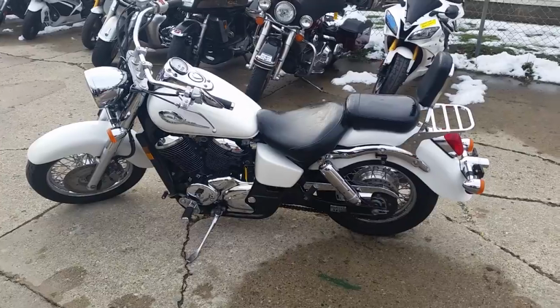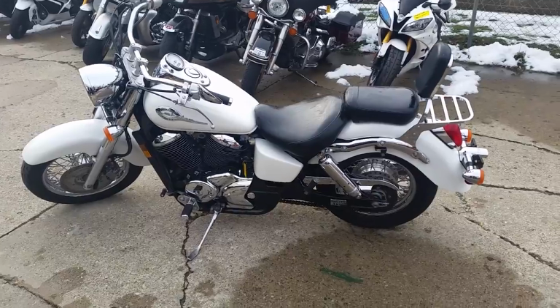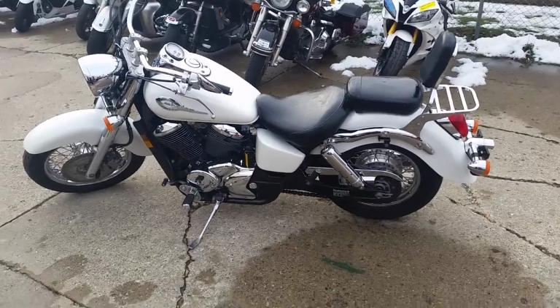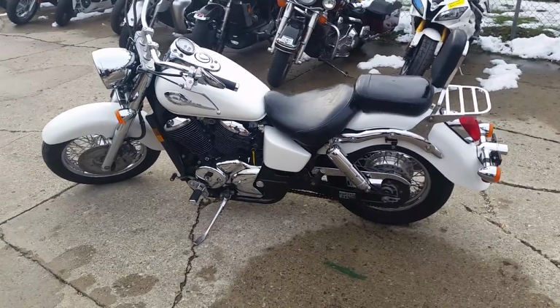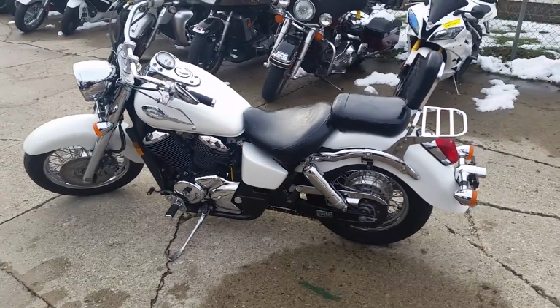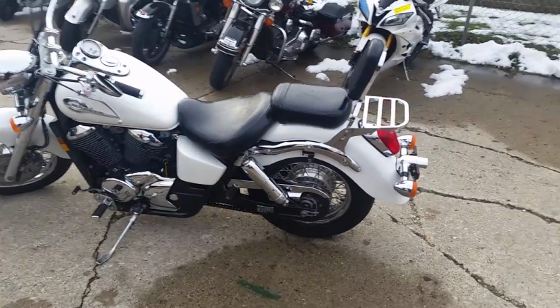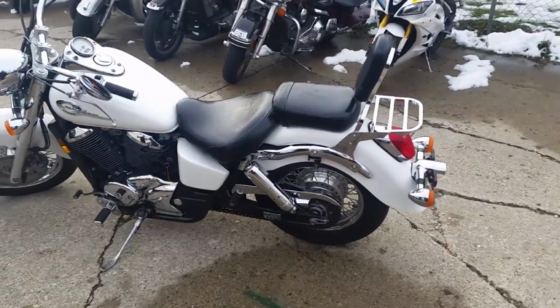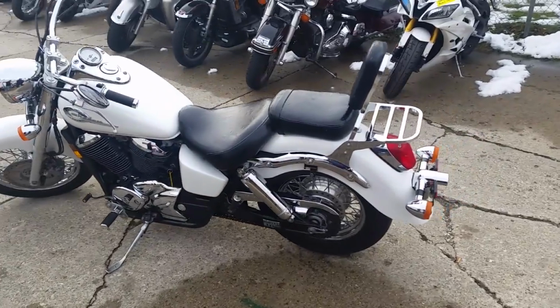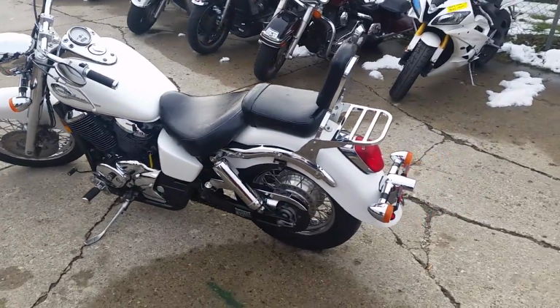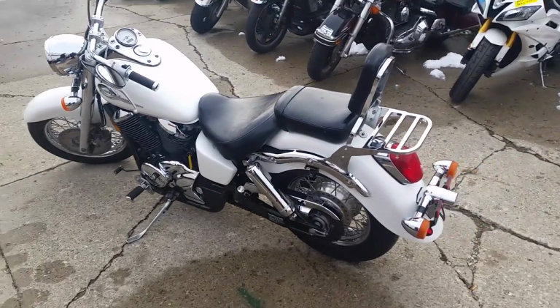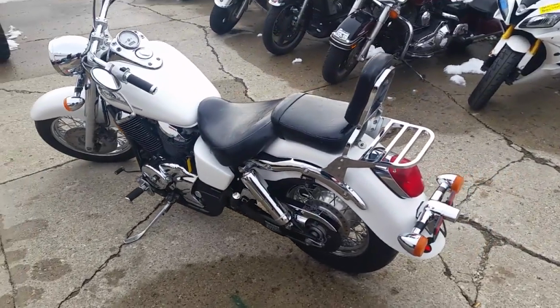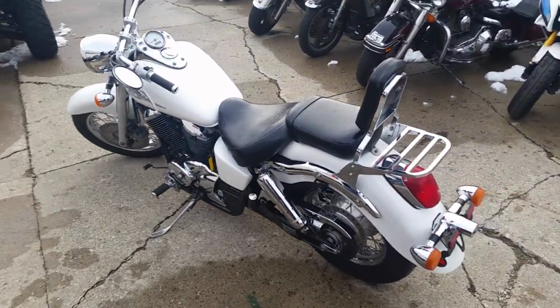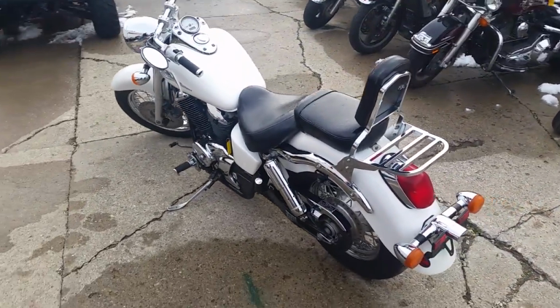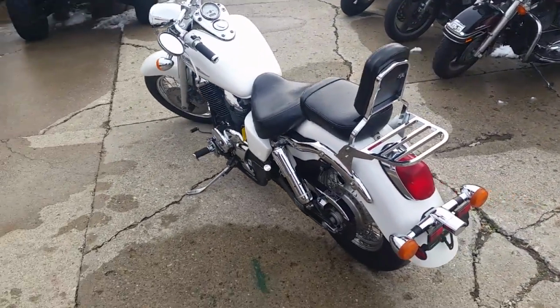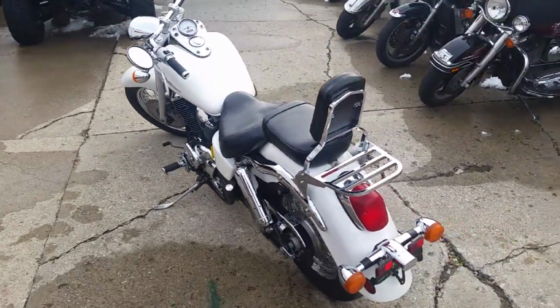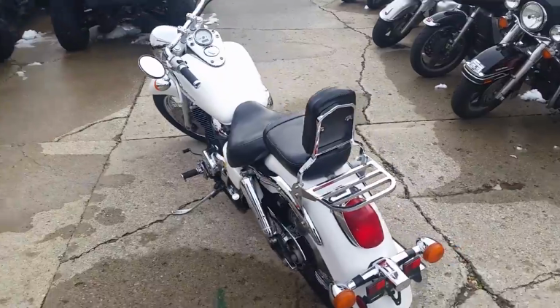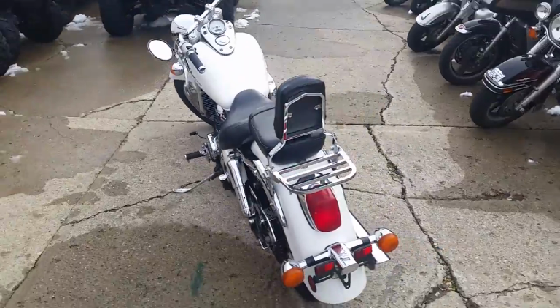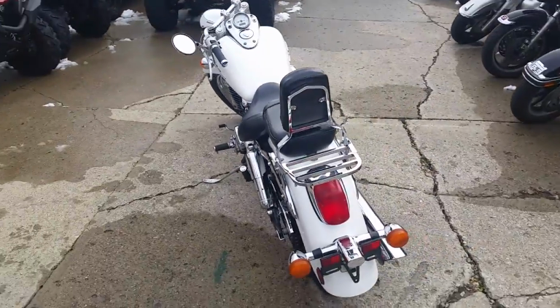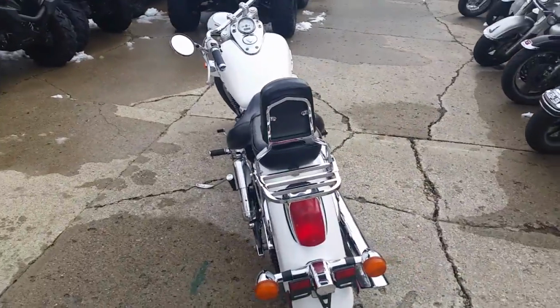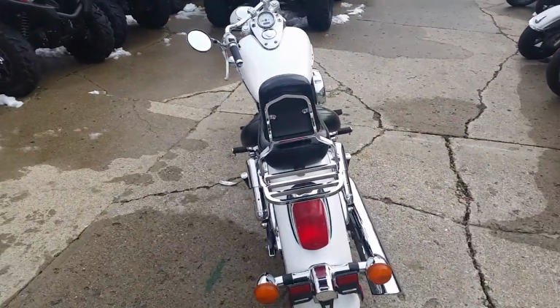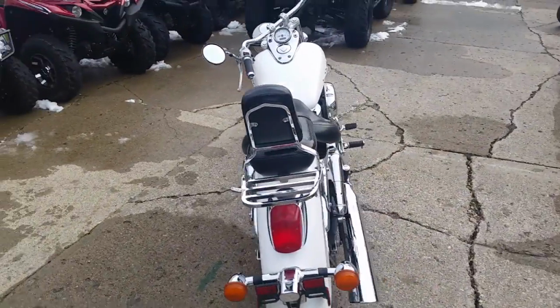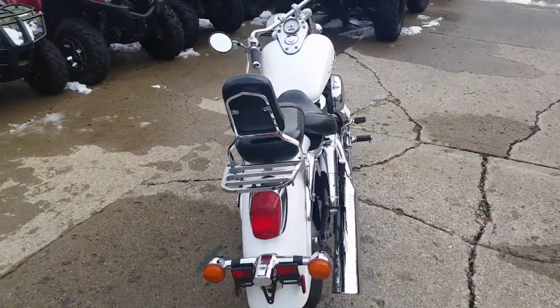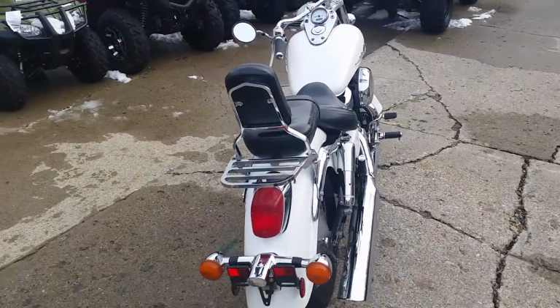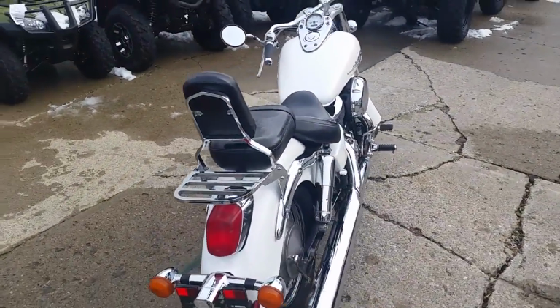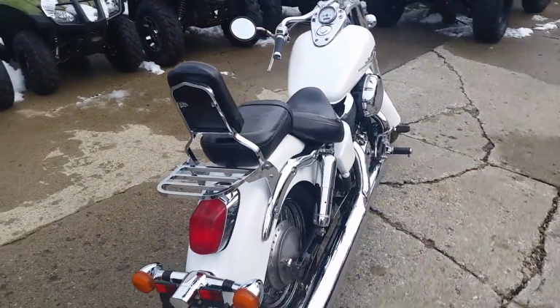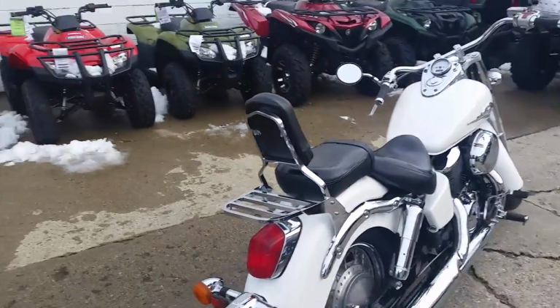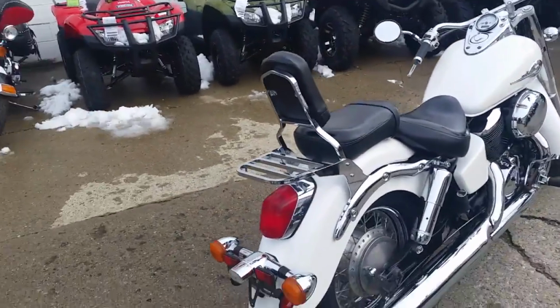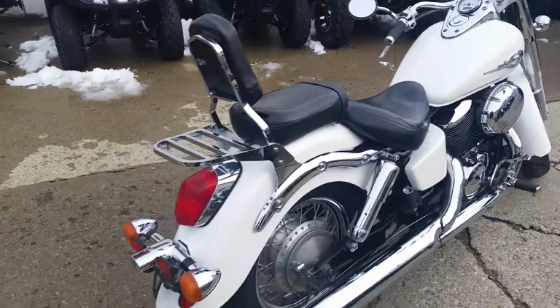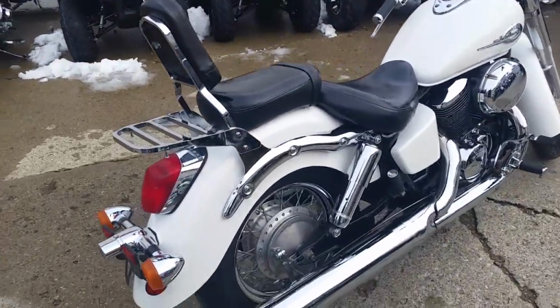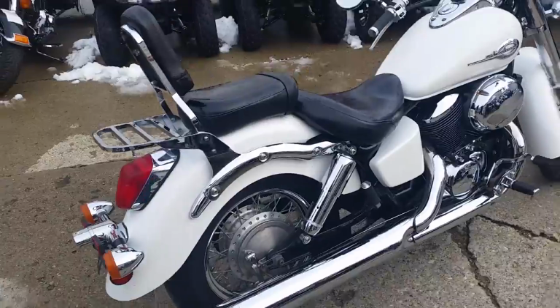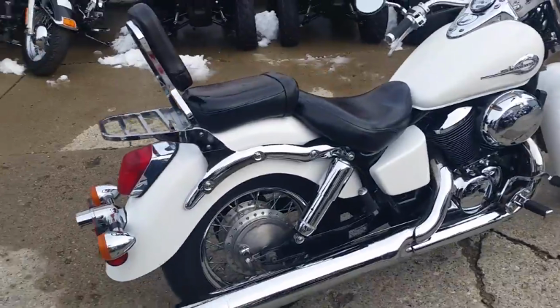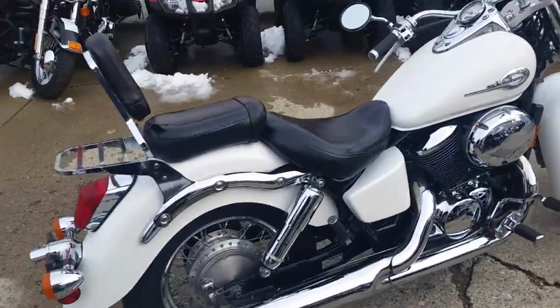We have a 2001 Honda Shadow Ace Deluxe for sale for $29.99. This is an American Classic Edition Shadow Deluxe. It comes with a backrest, luggage rack, and it's got tons of chrome. This thing's got it all.